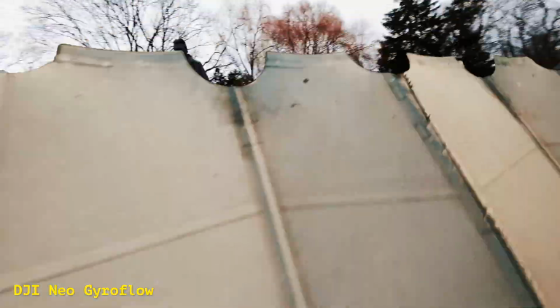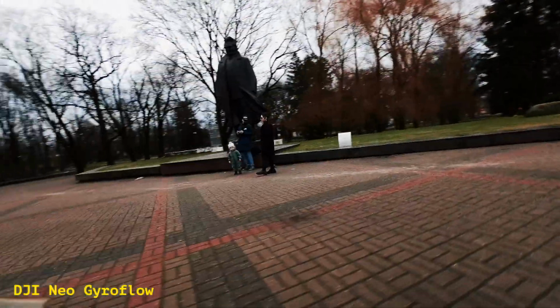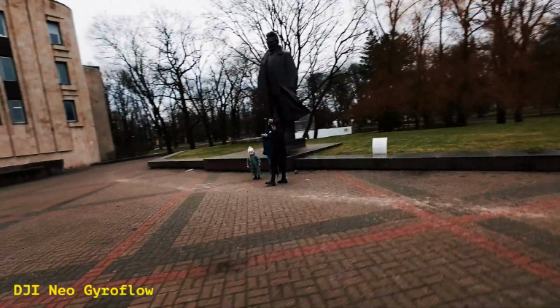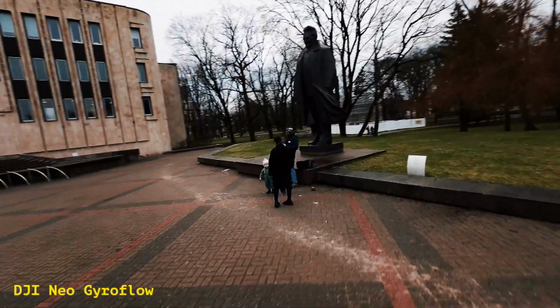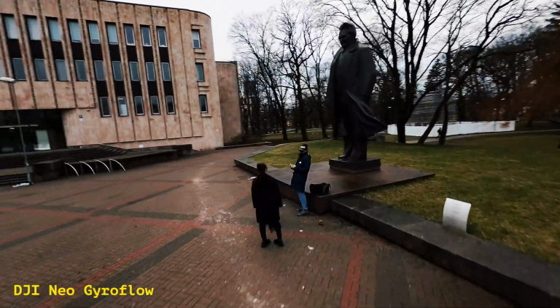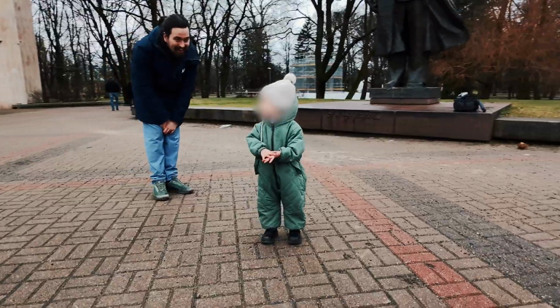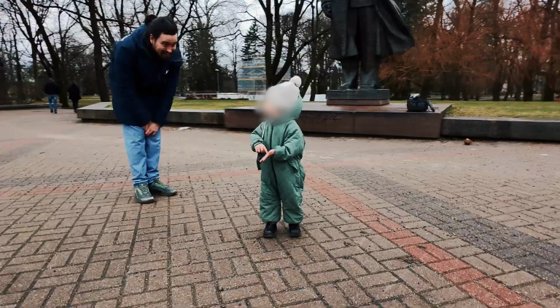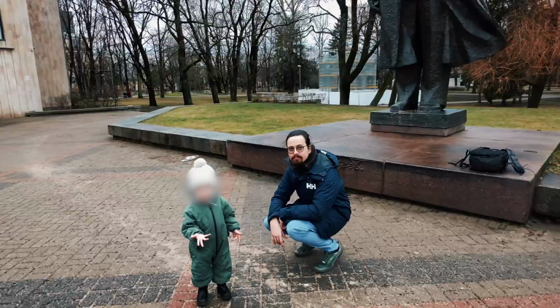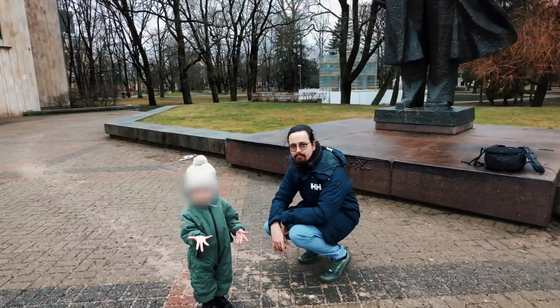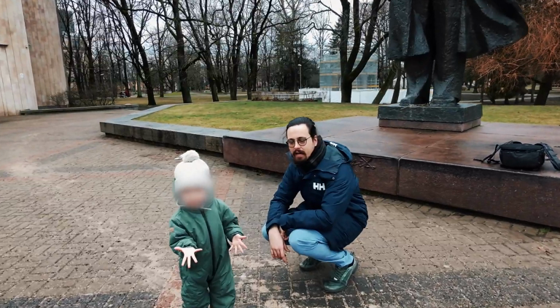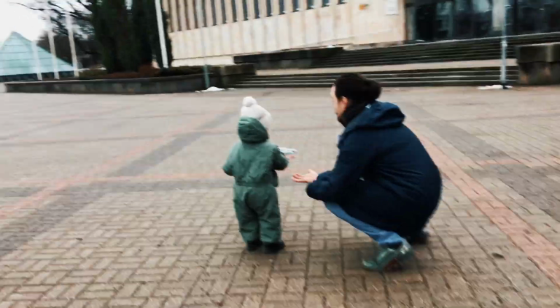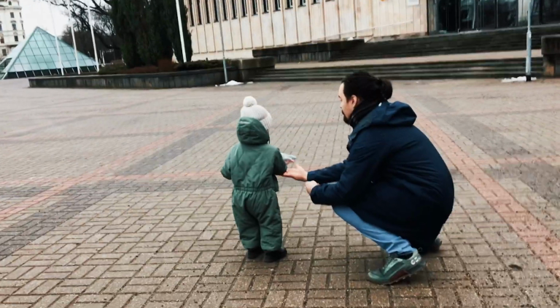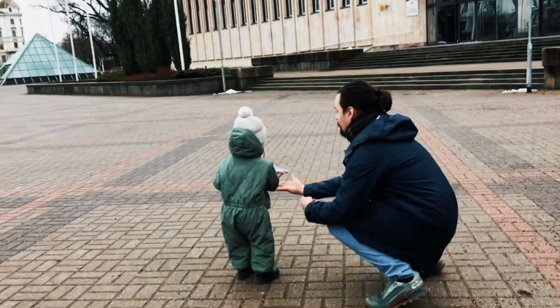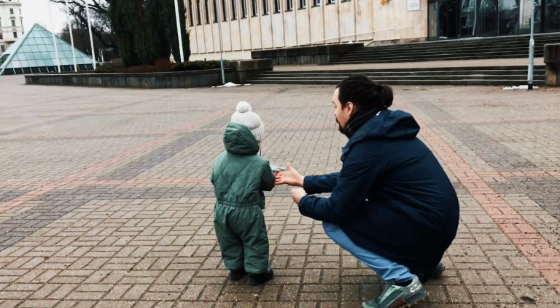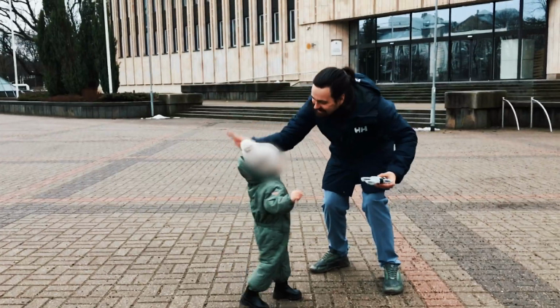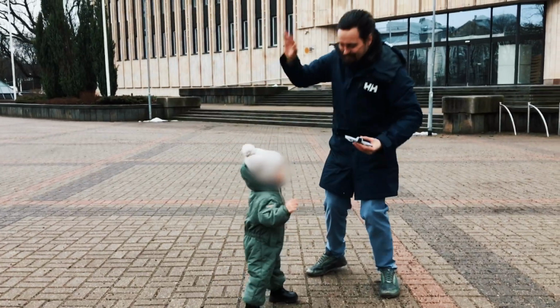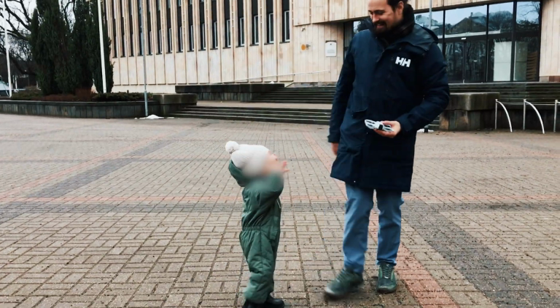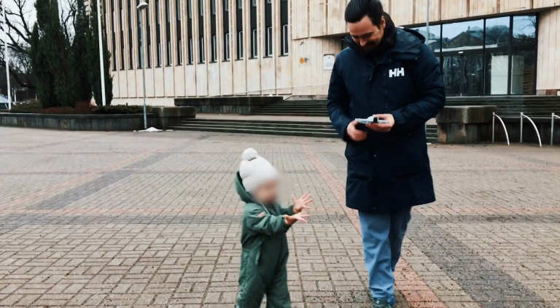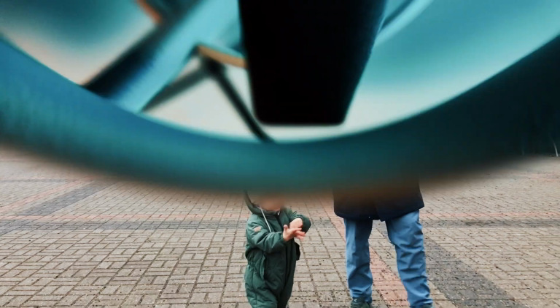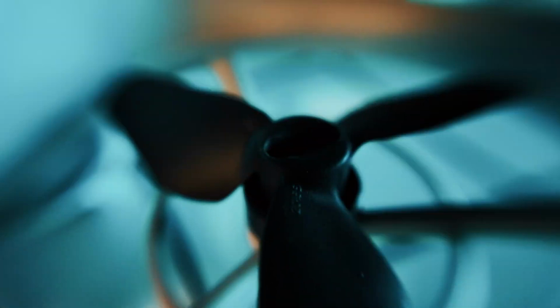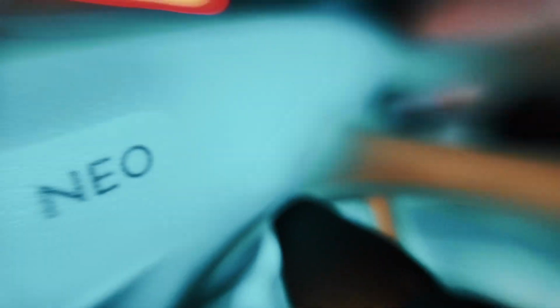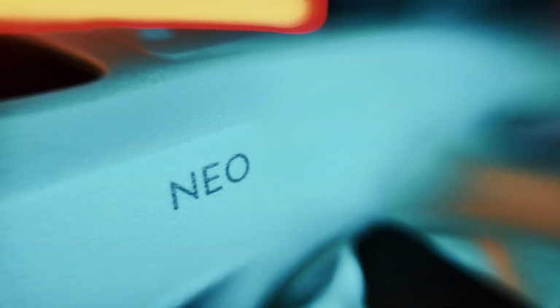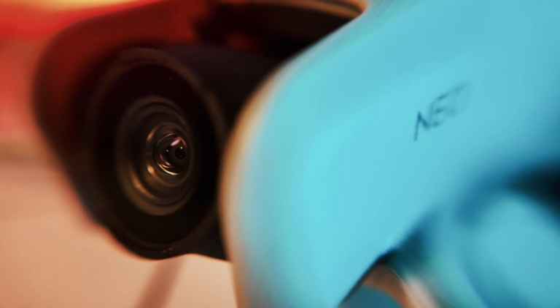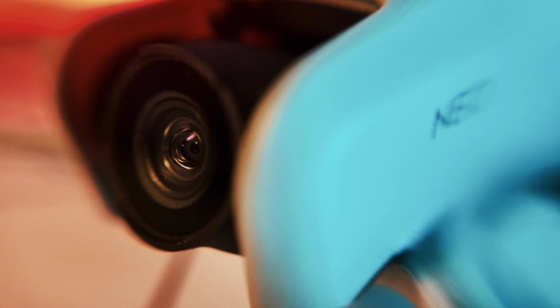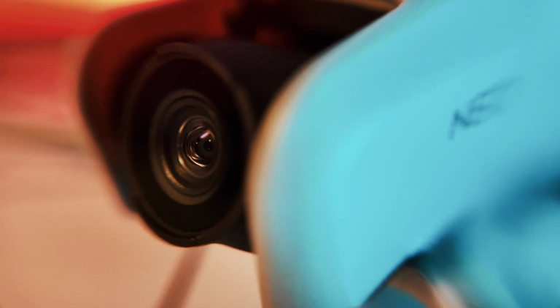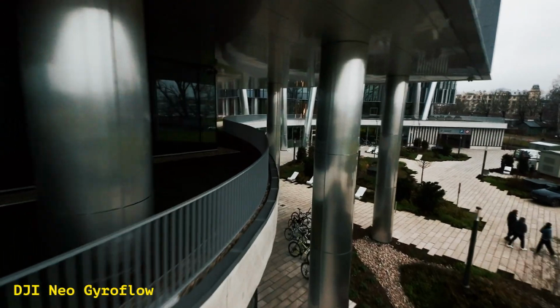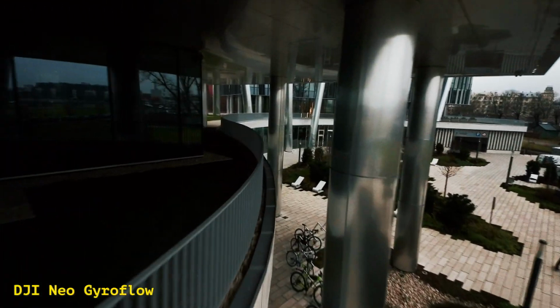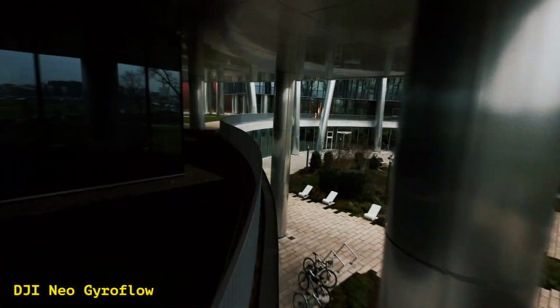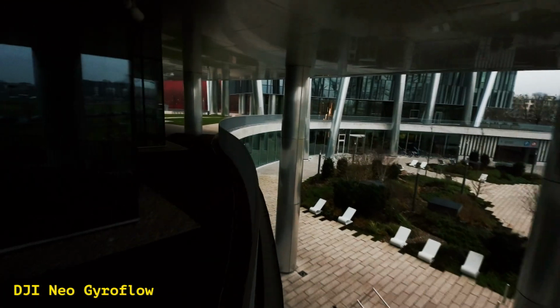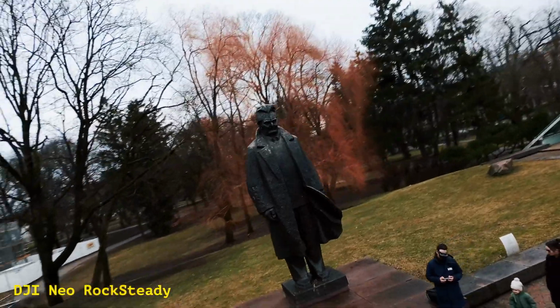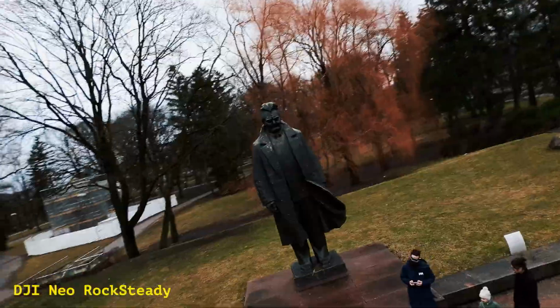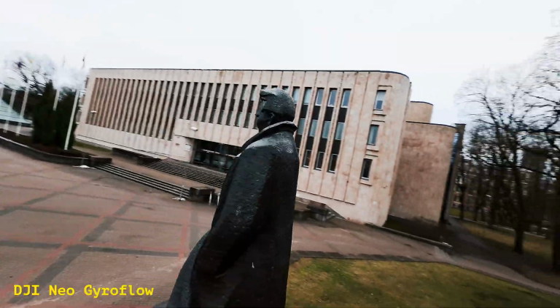Quick backstory — I was showing my two-year-old son how fun drones can be, and he was absolutely loving it. But while we were having a blast, I thought why not put the DJI Neo to the test and compare these two stabilization methods: Rocksteady versus Gyroflow.